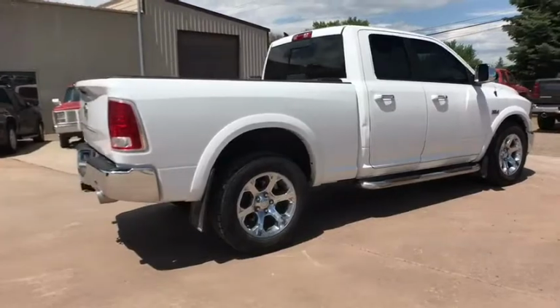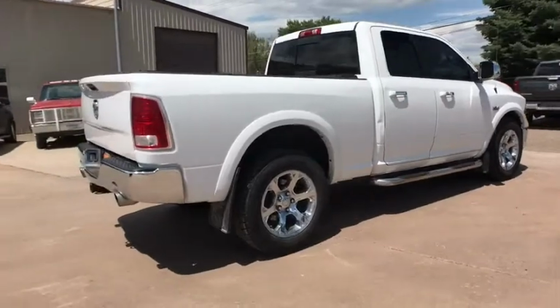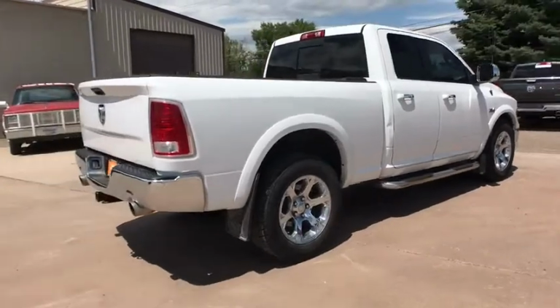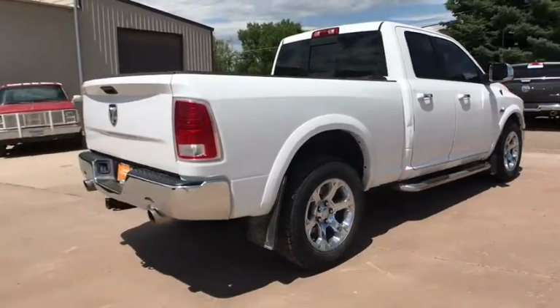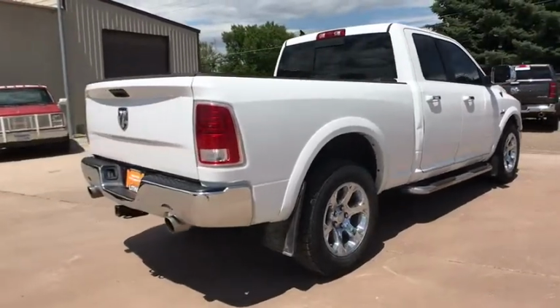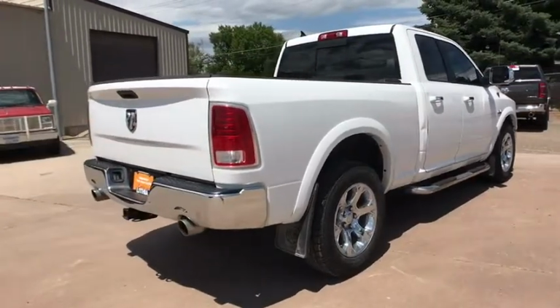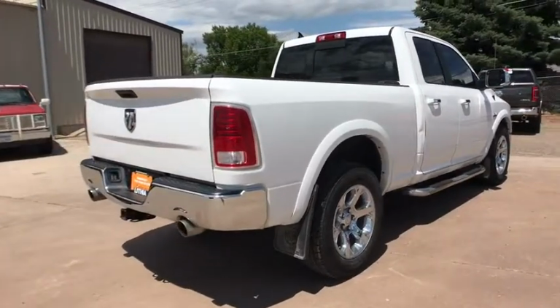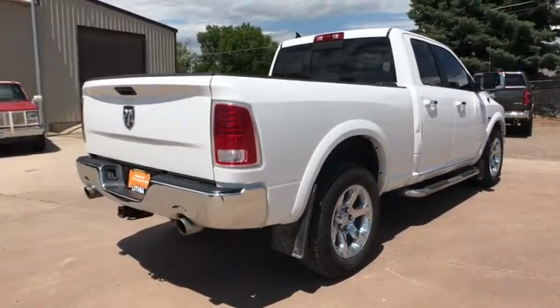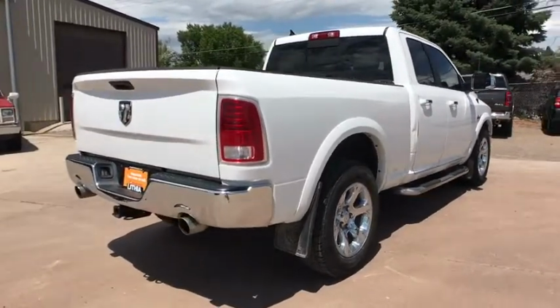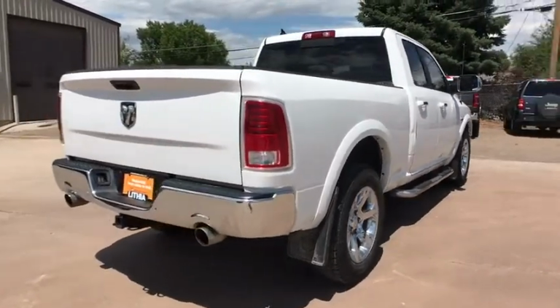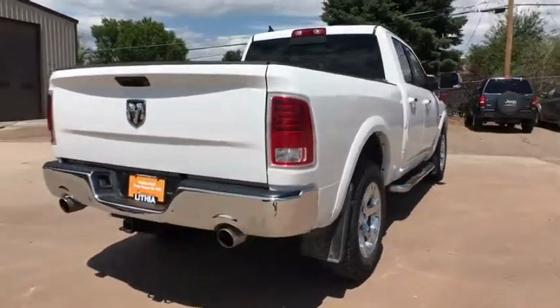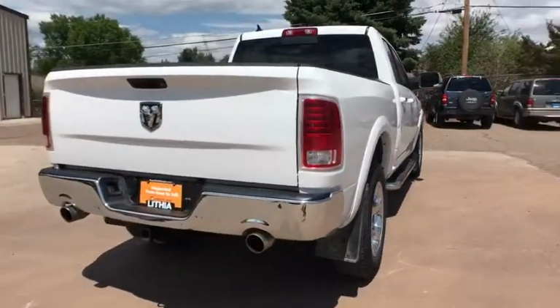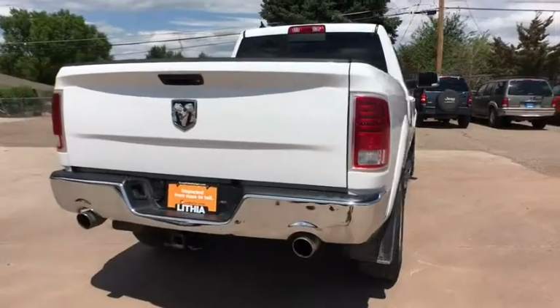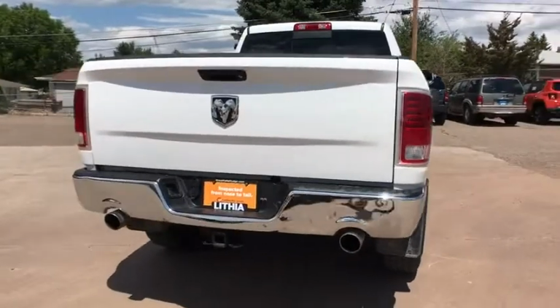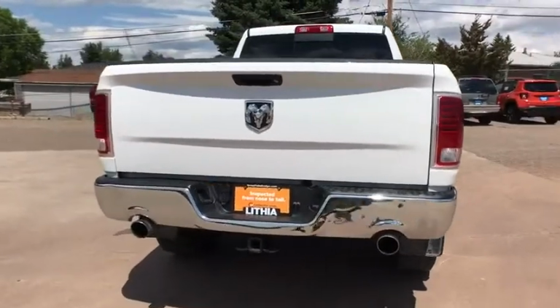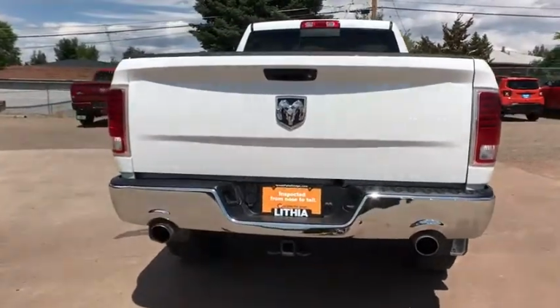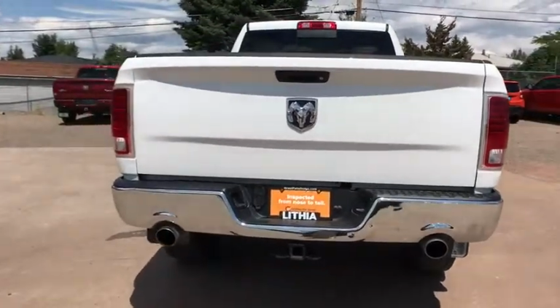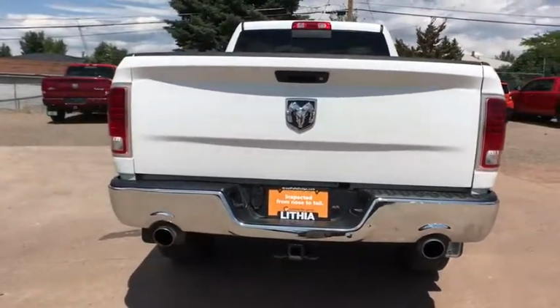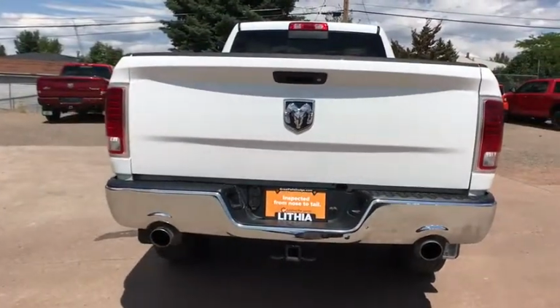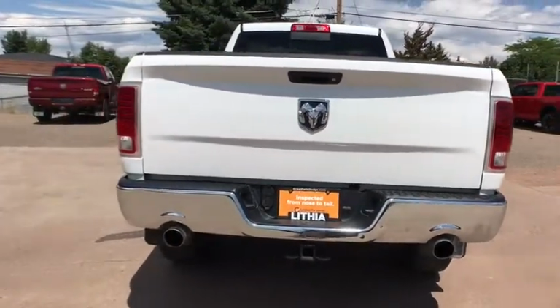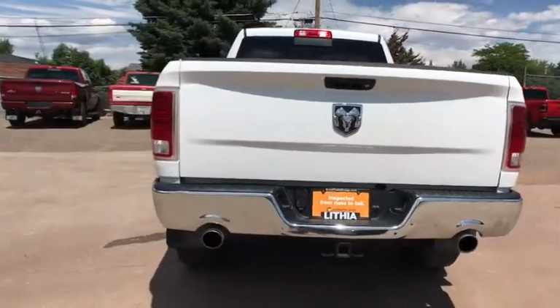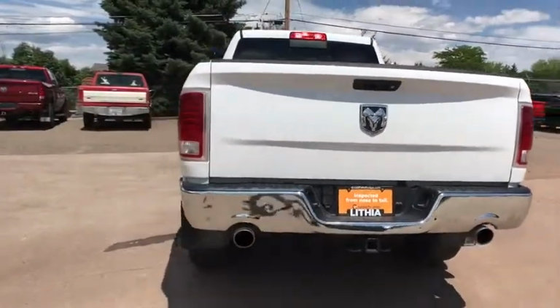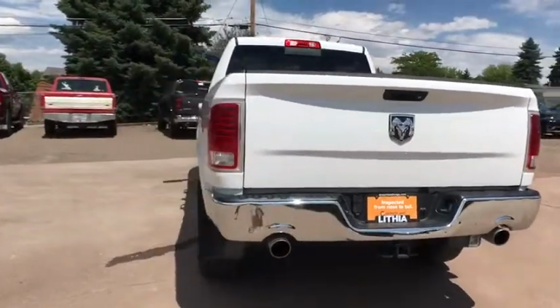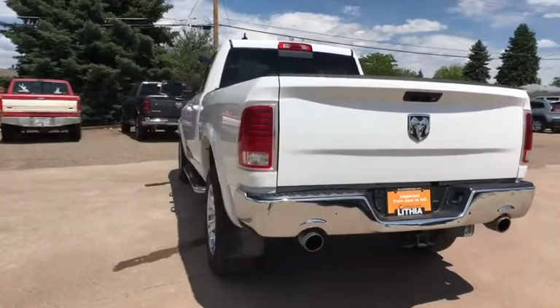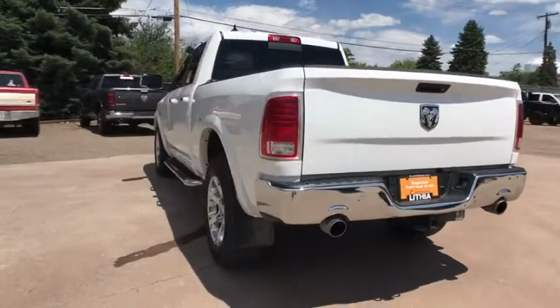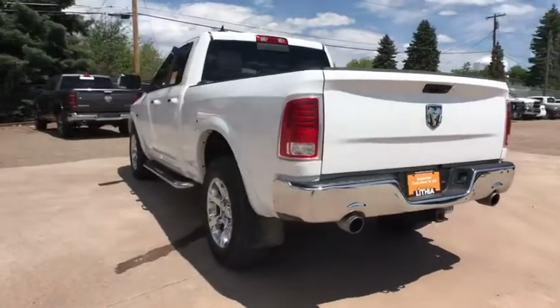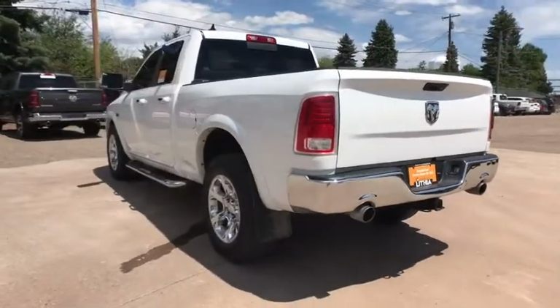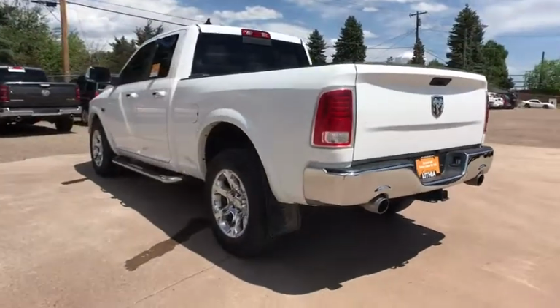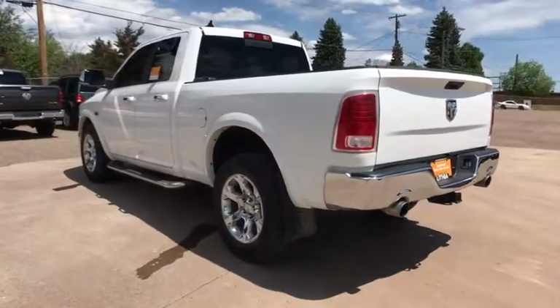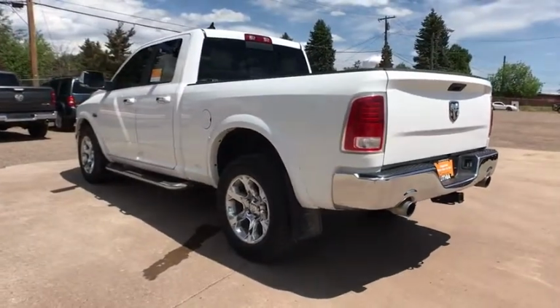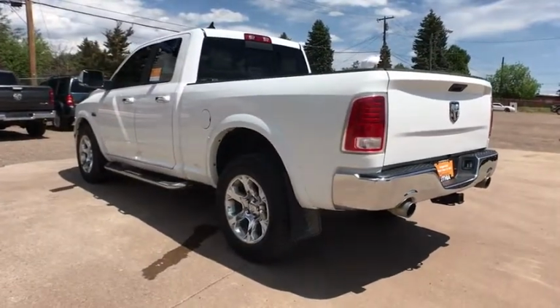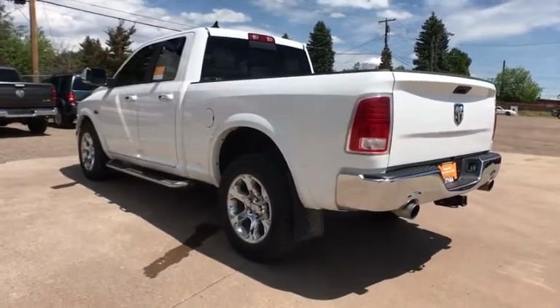This vehicle has less than 60,000 miles. Here are some of this vehicle's great options: keyless entry, remote engine start, four-wheel drive, navigation system, backup camera, power passenger seat, leather-wrapped steering wheel.